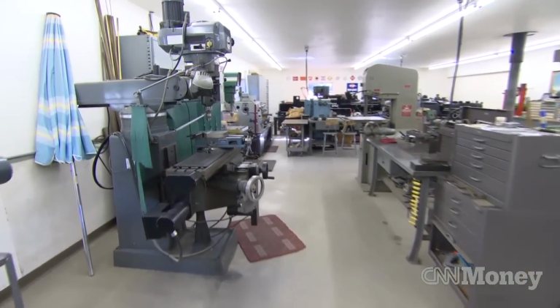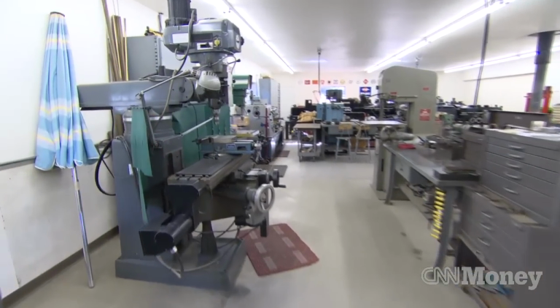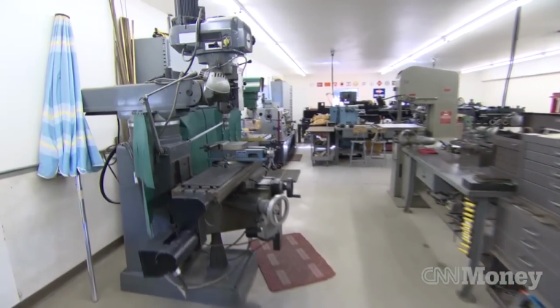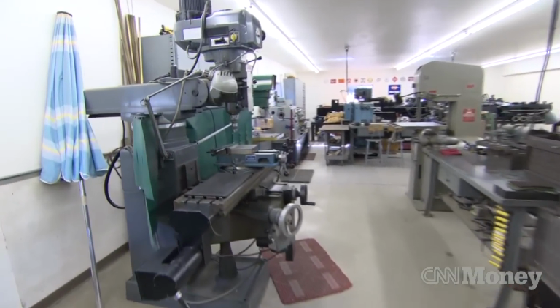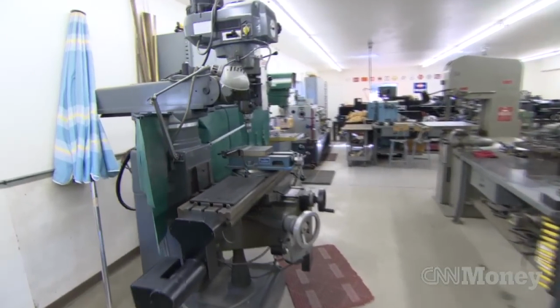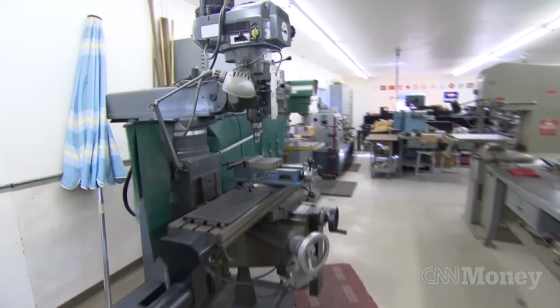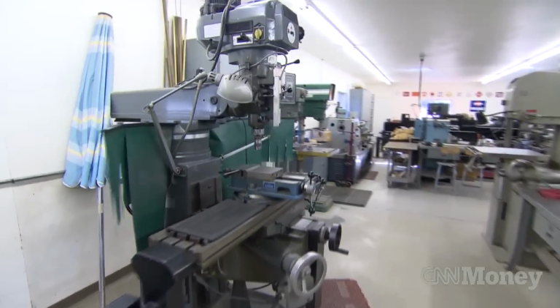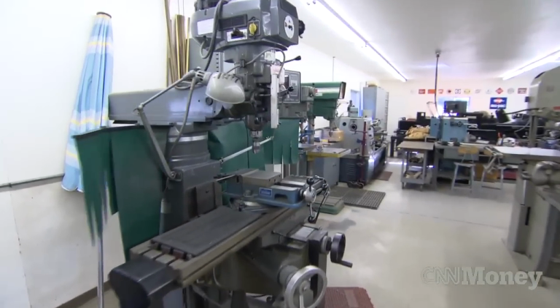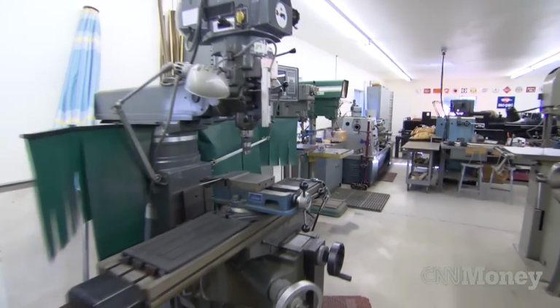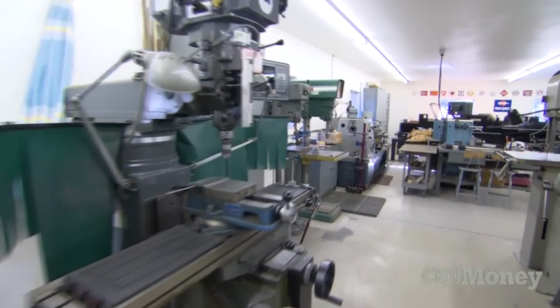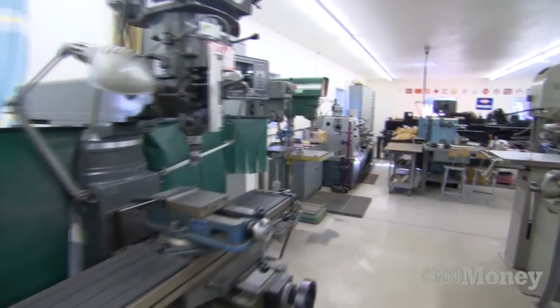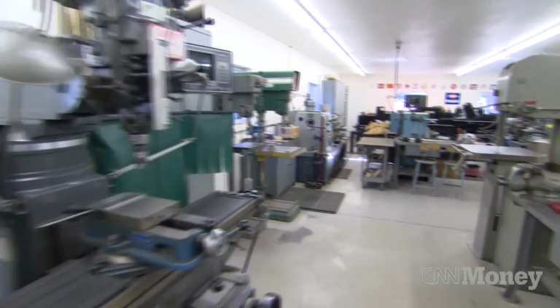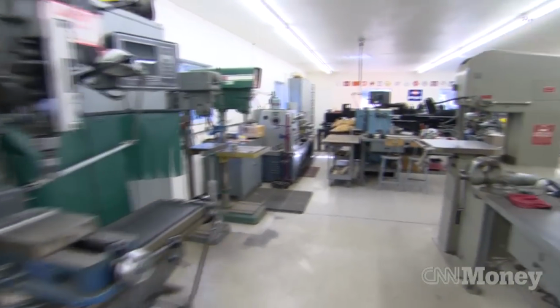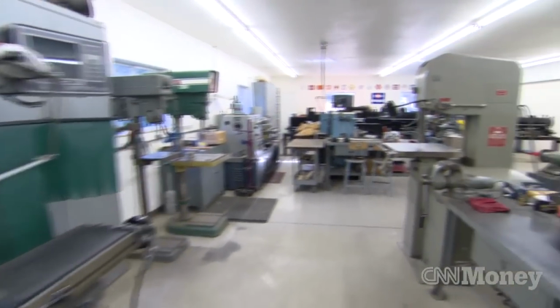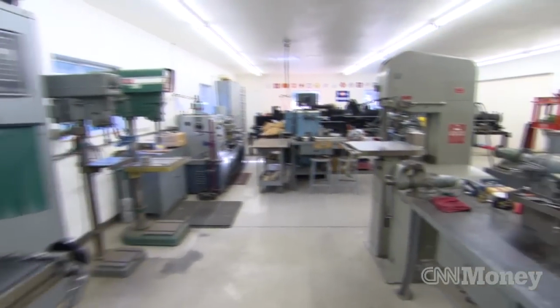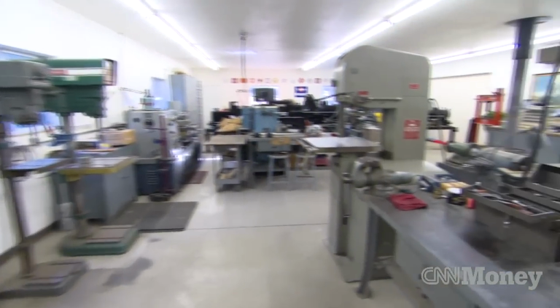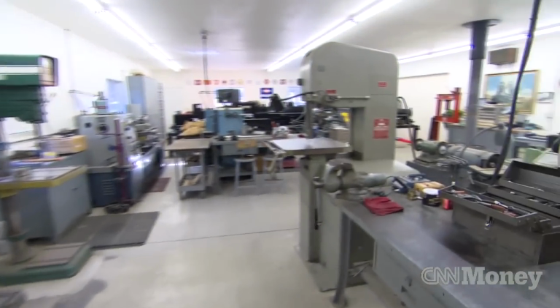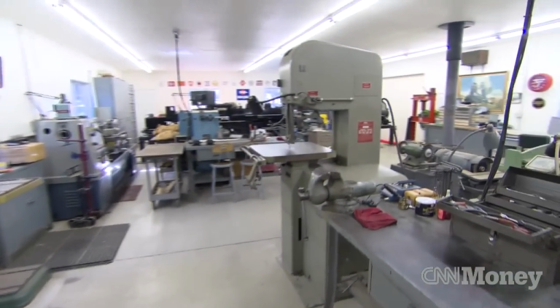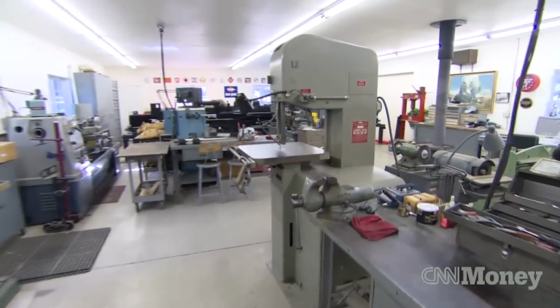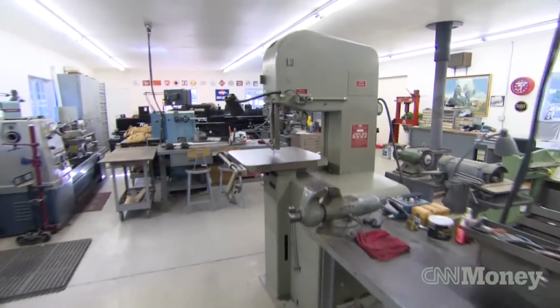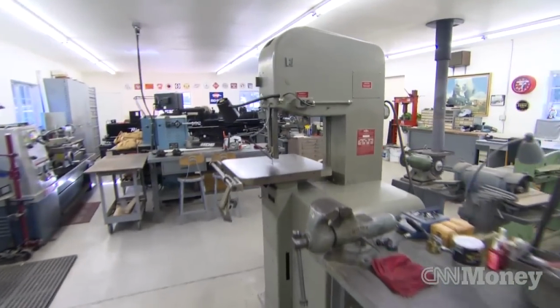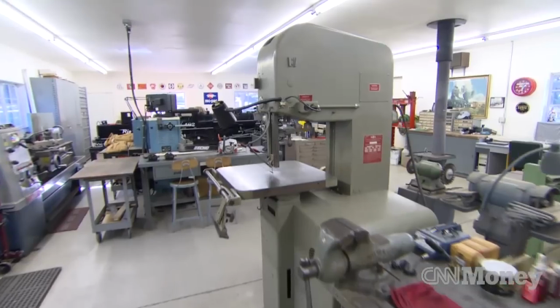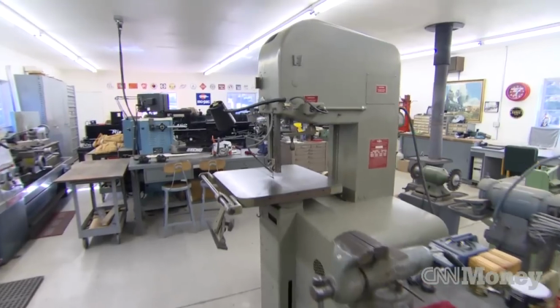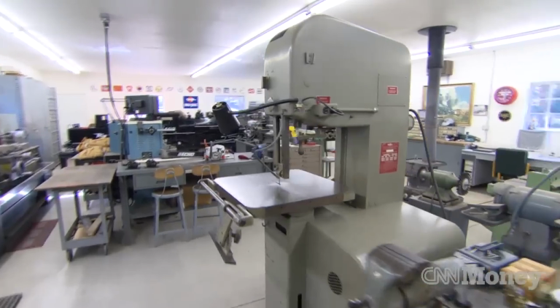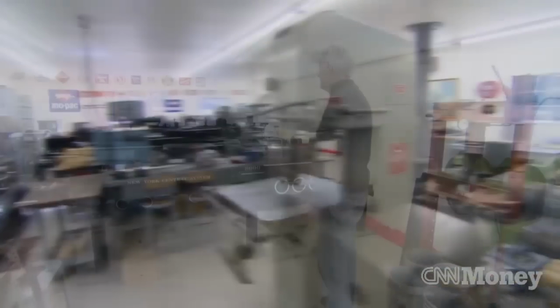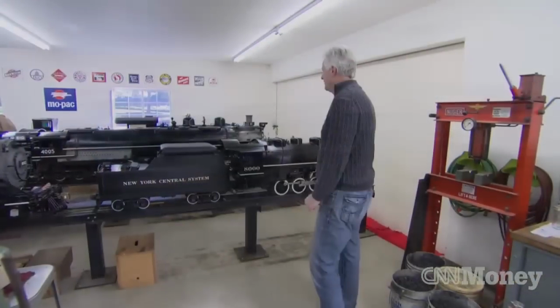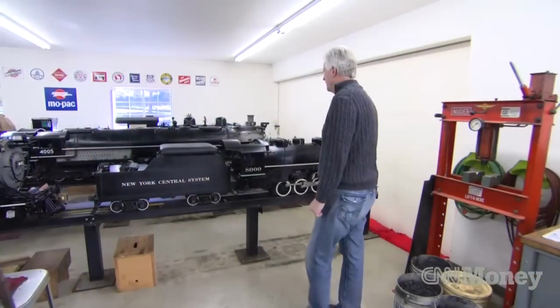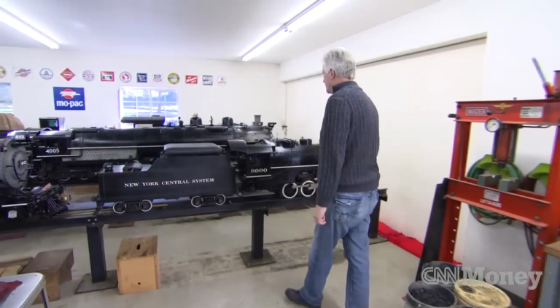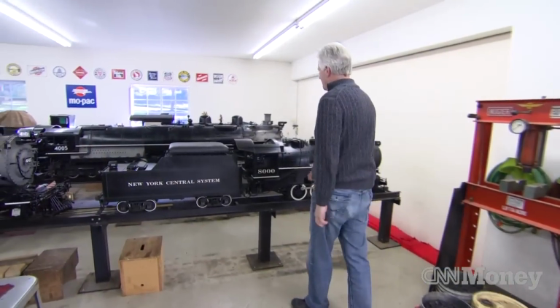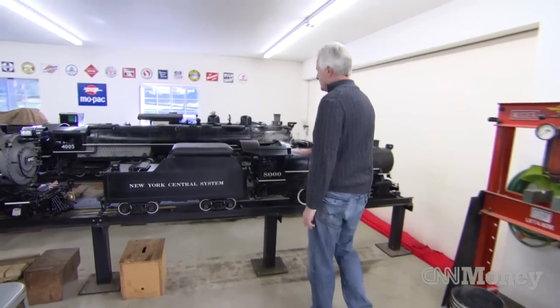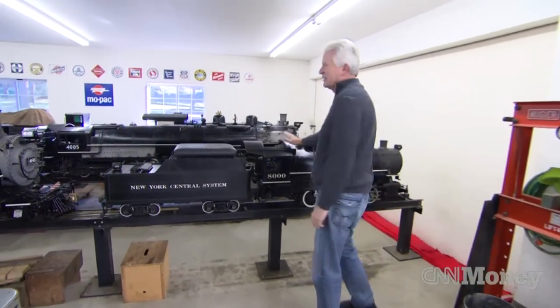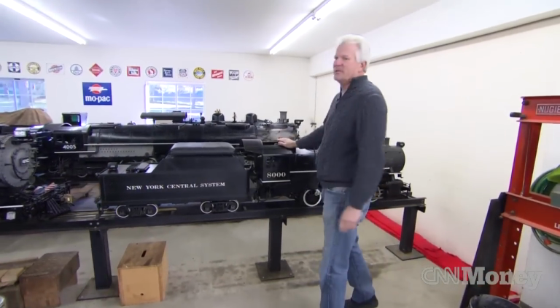Well, this is my machine shop. This is where I've spent most of my days for the last several years building steam engines like this one.